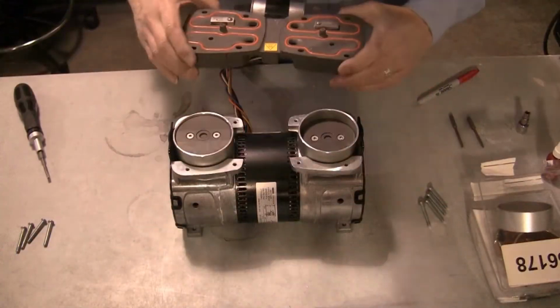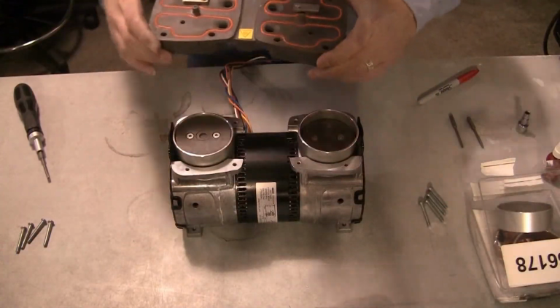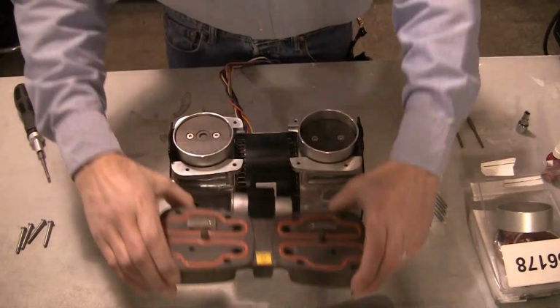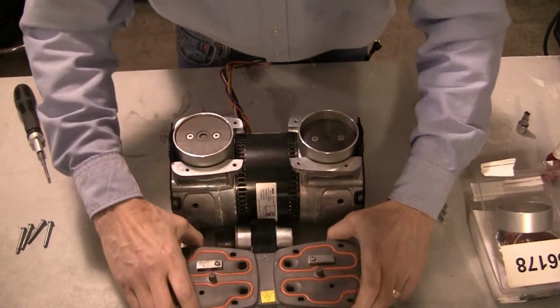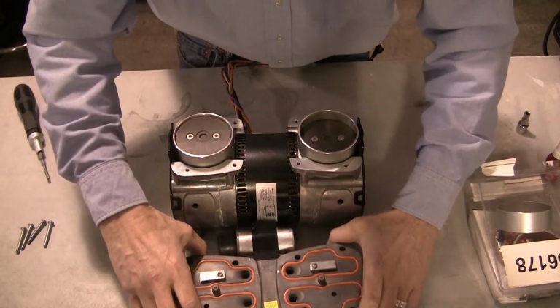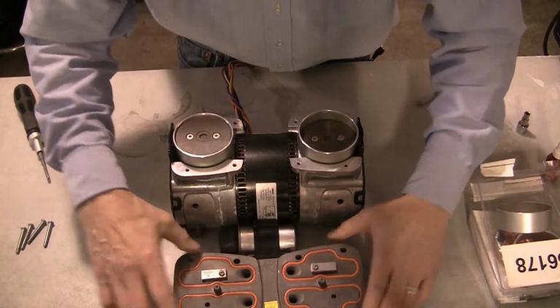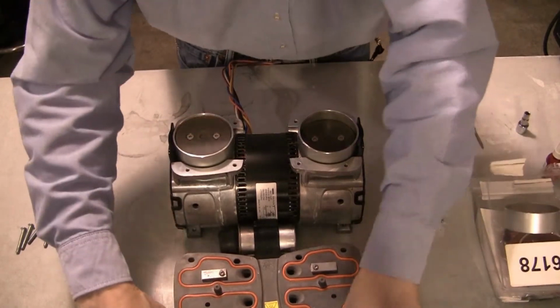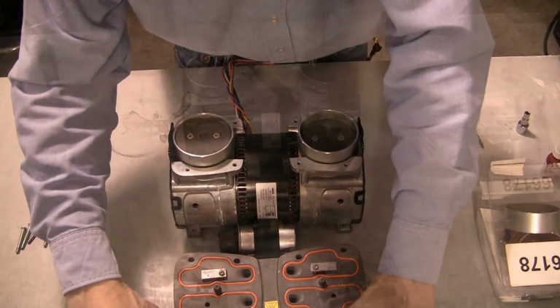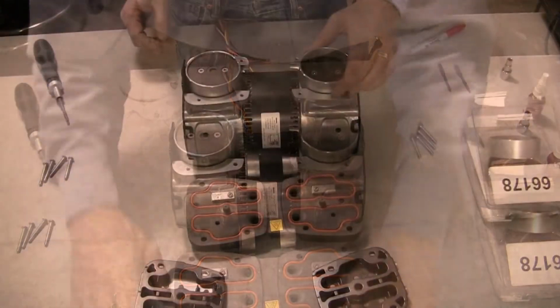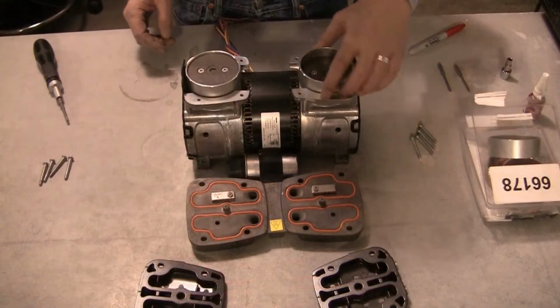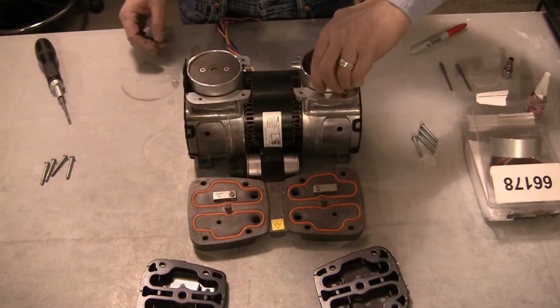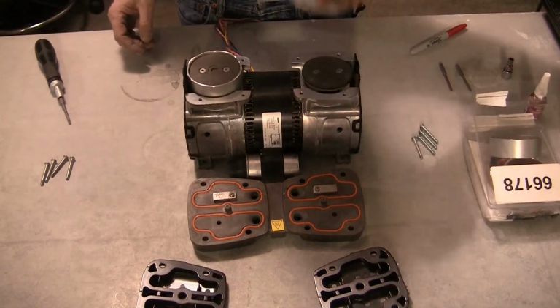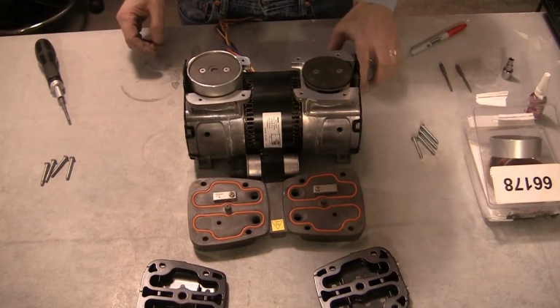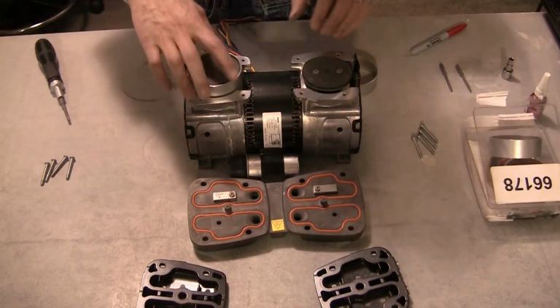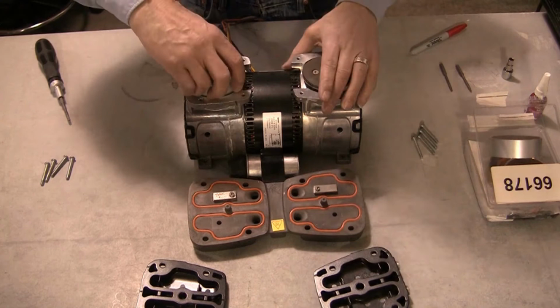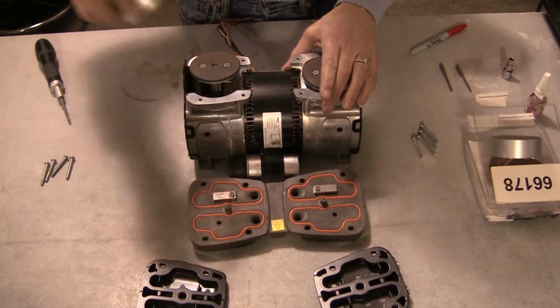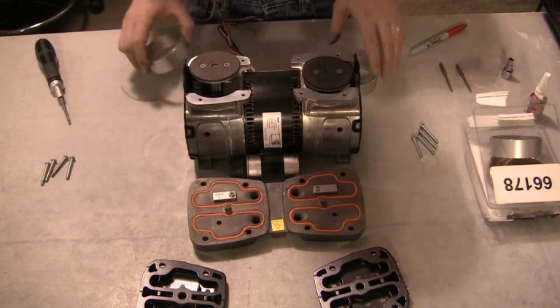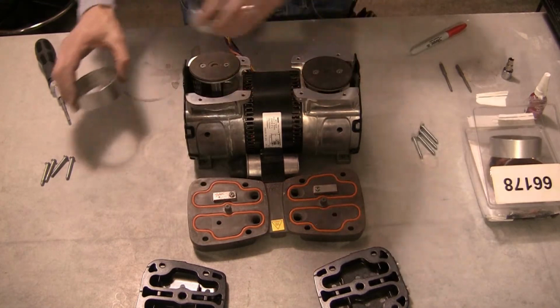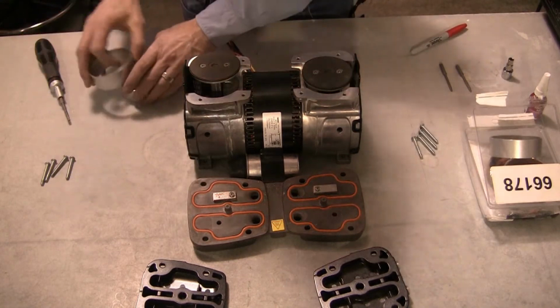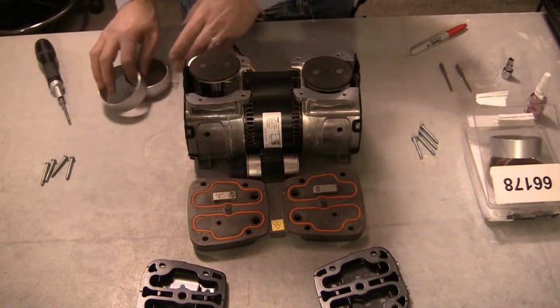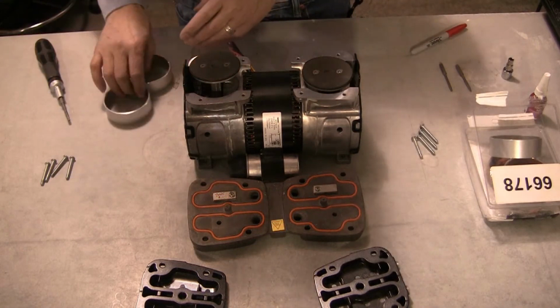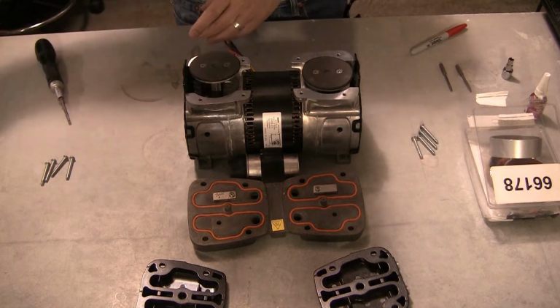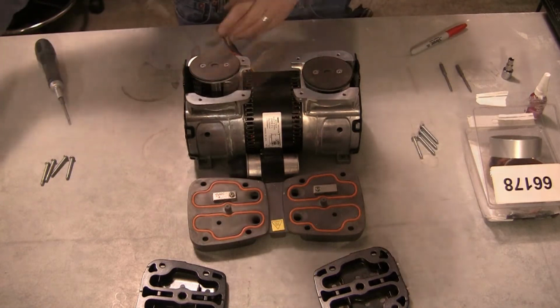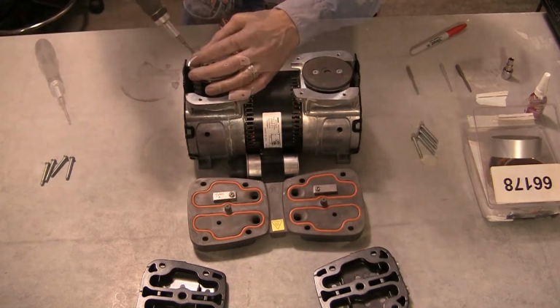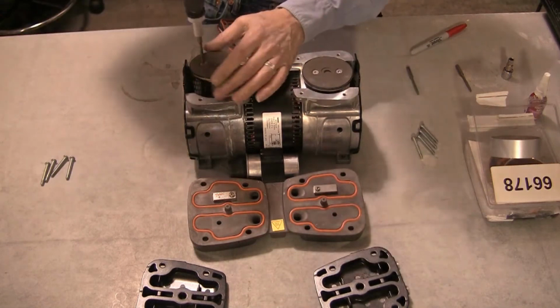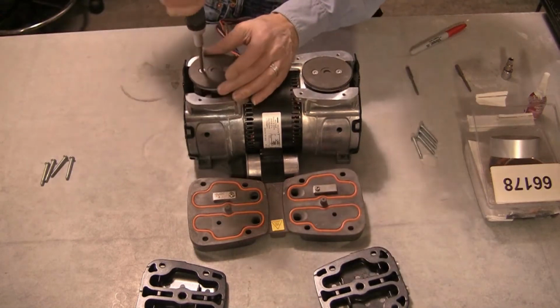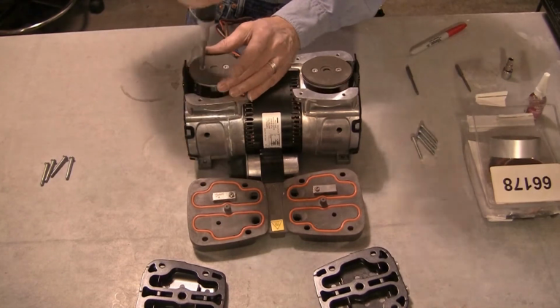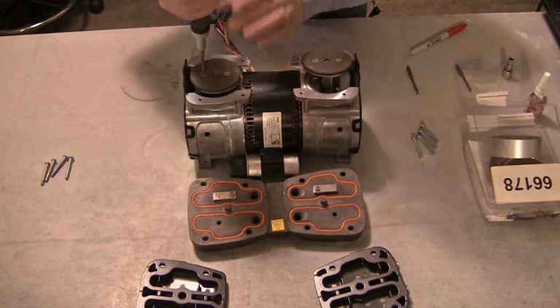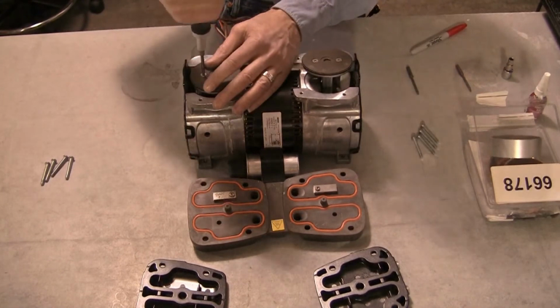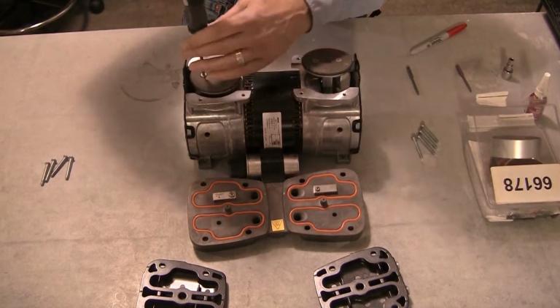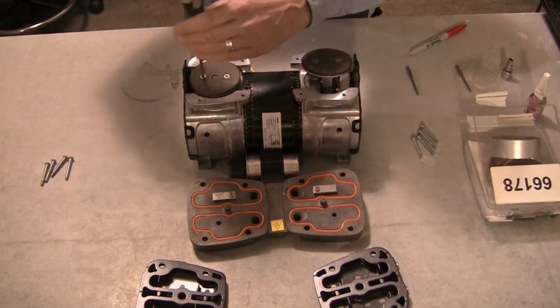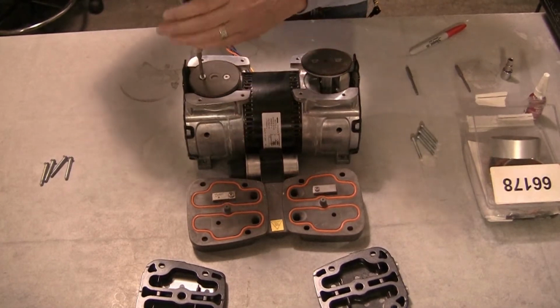Remove the valve plate. Remove the piston cylinders. Using a T20 Torx driver, remove the retainer screws from the cup retainer plate and remove the piston cup.